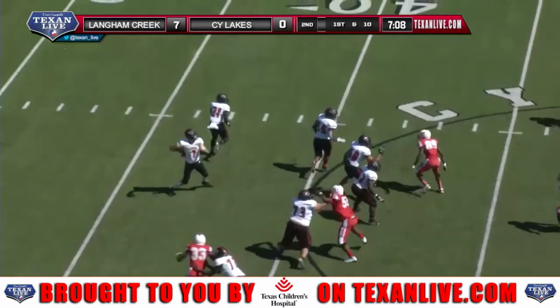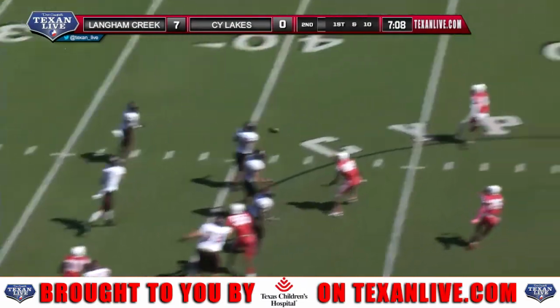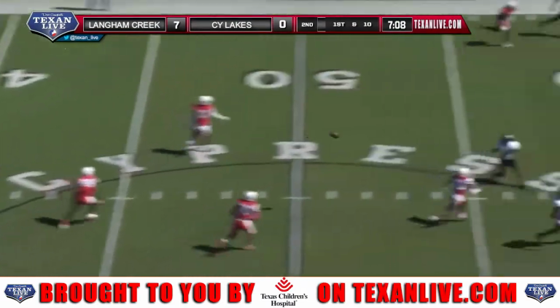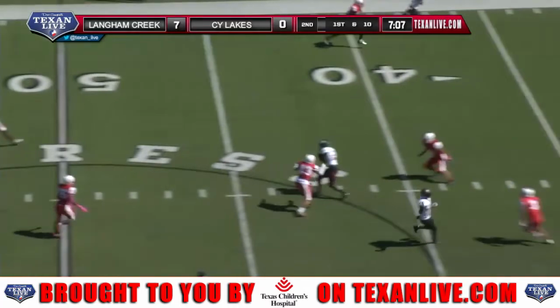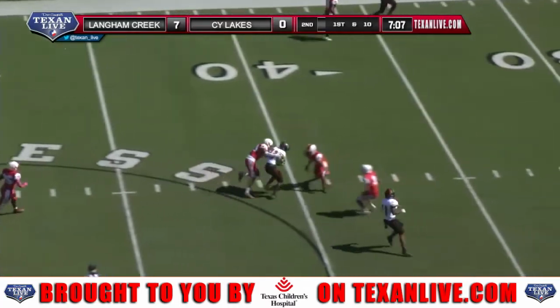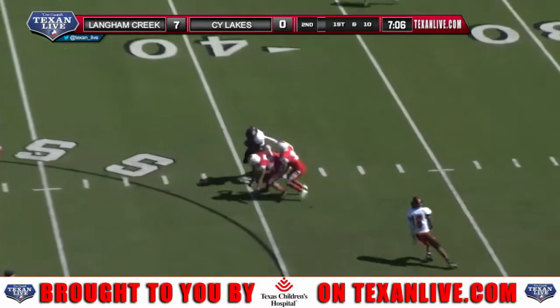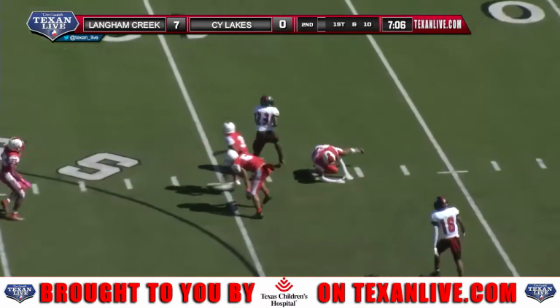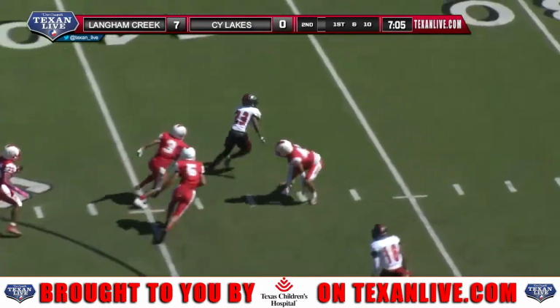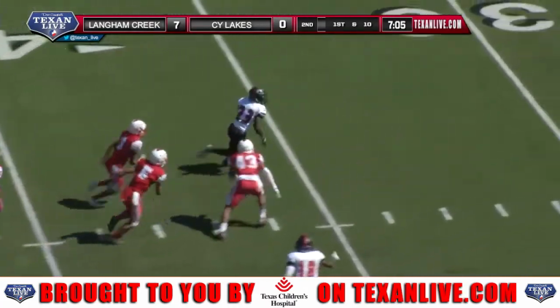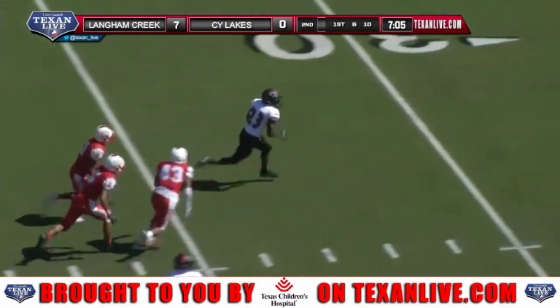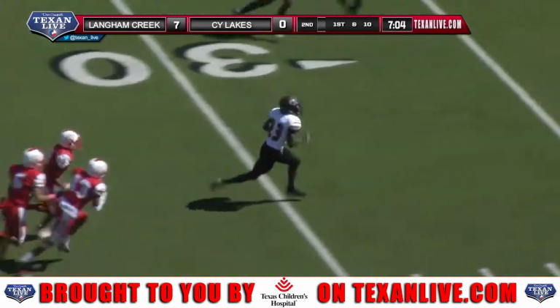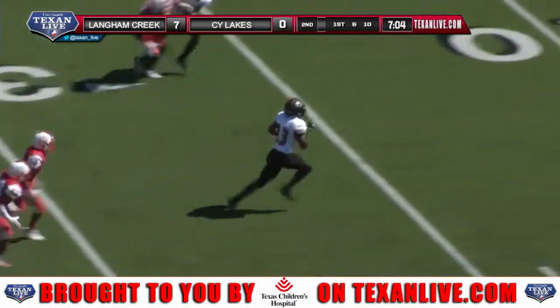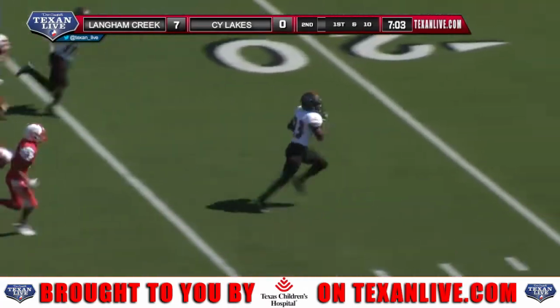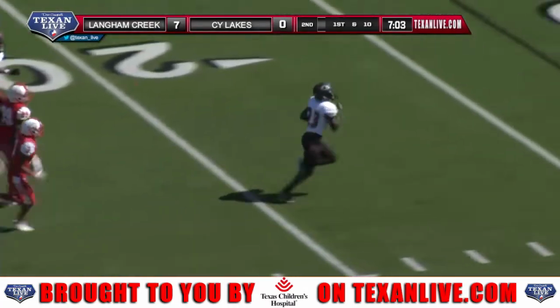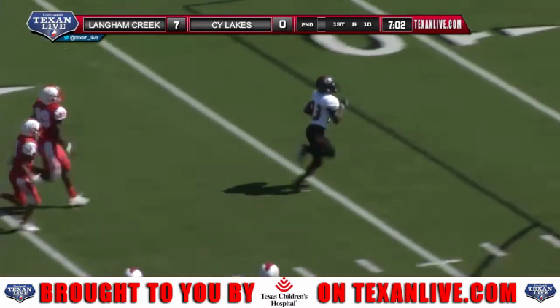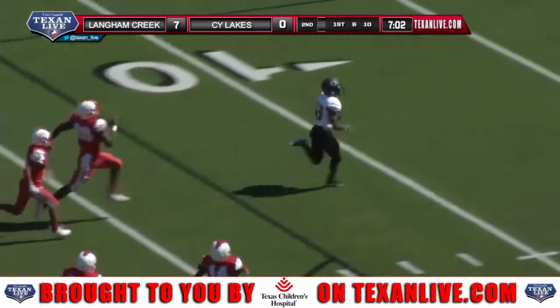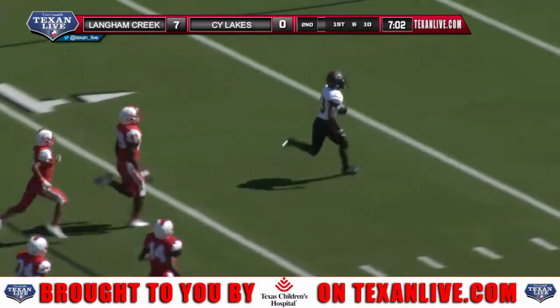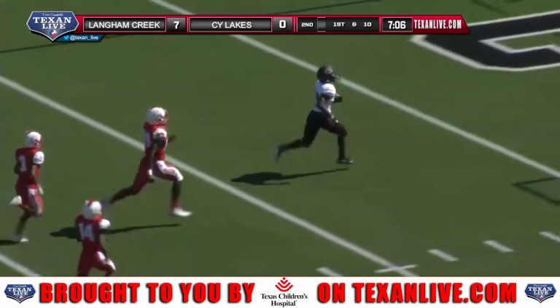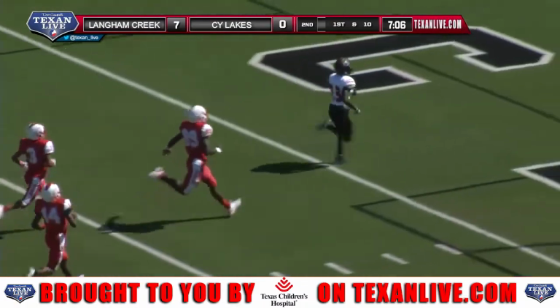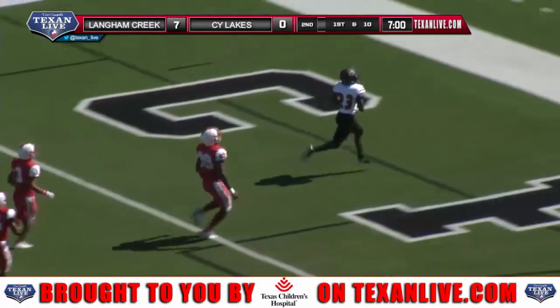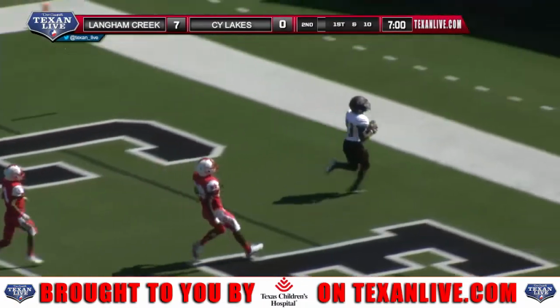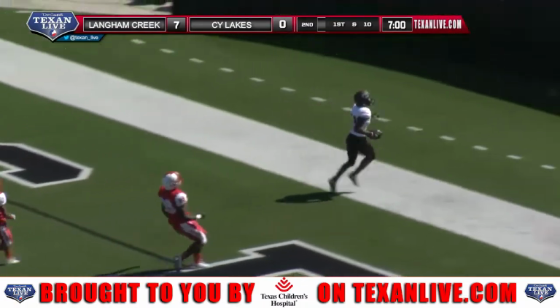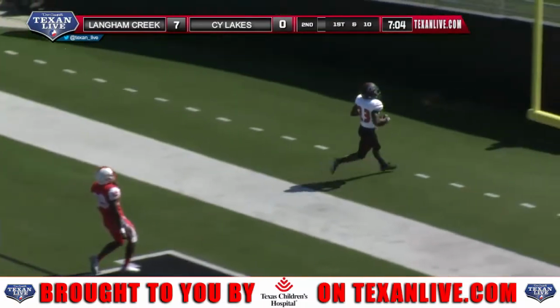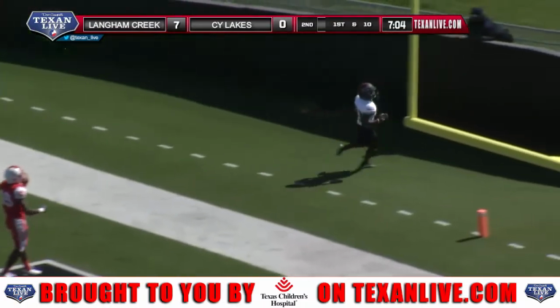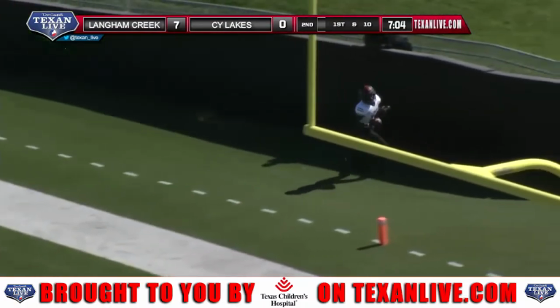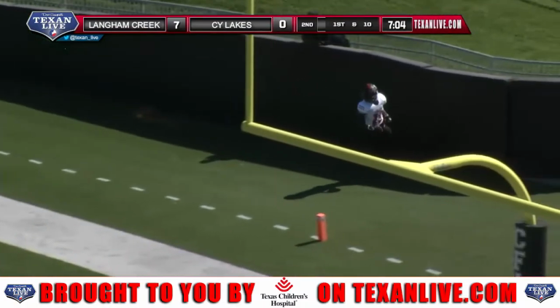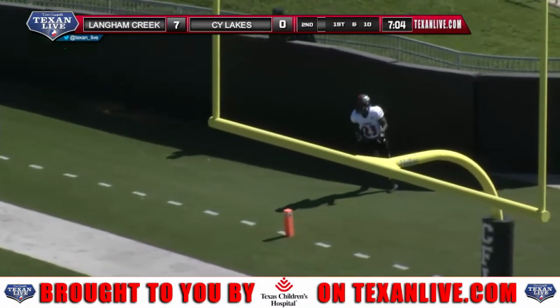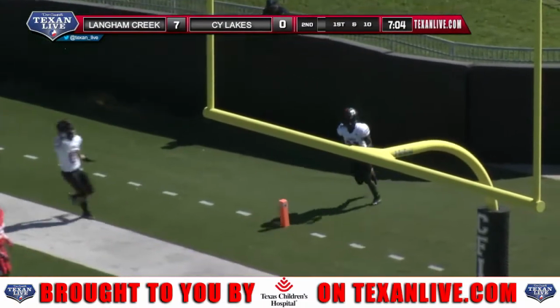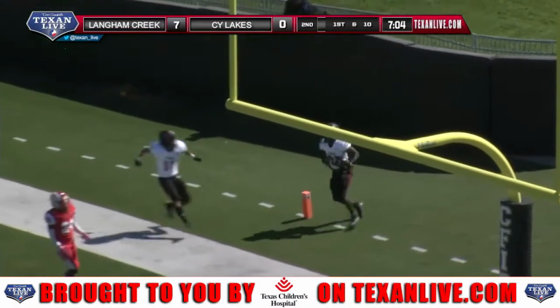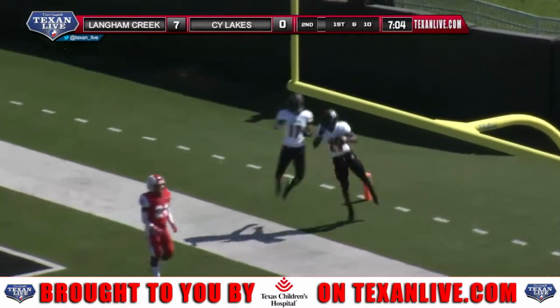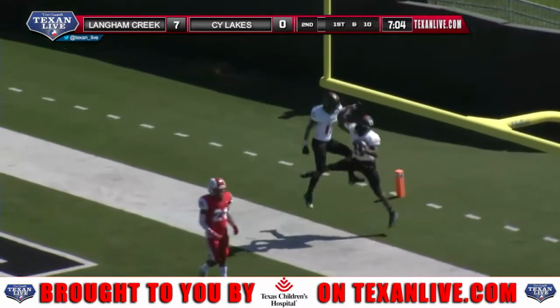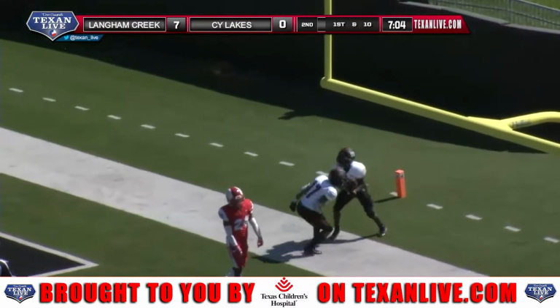Murray will look across the middle, he's got his man. He finally connects with Thaddeus Leonard and Leonard's going to take off. Touchdown Langham Creek — big time, 57 yards.